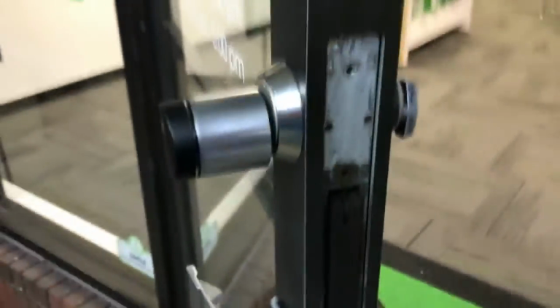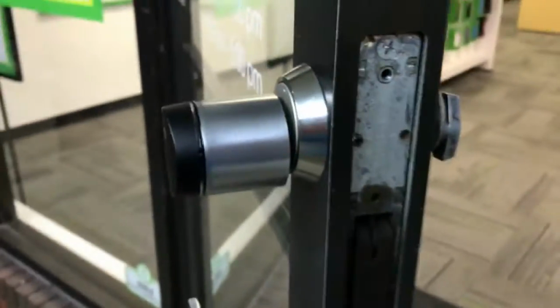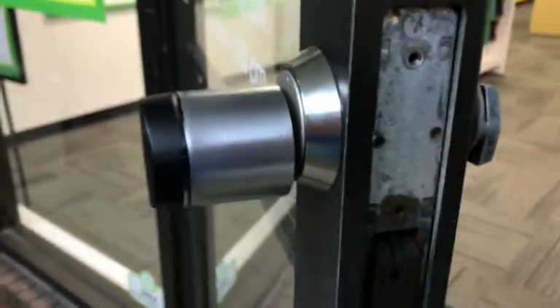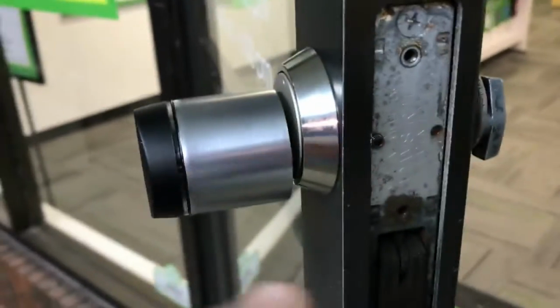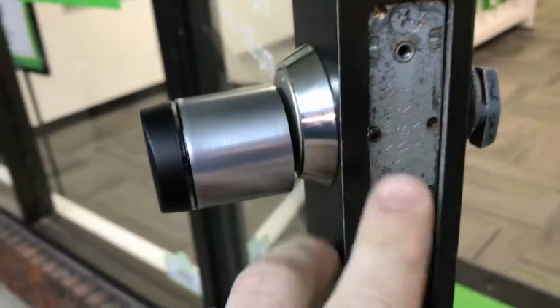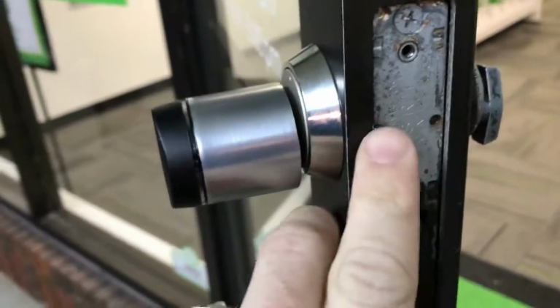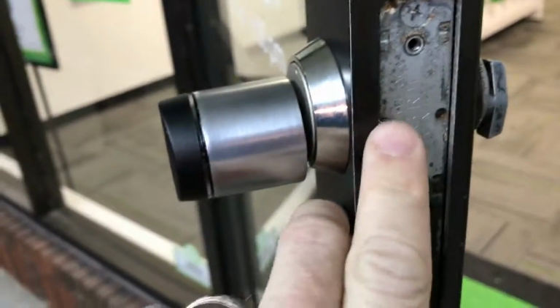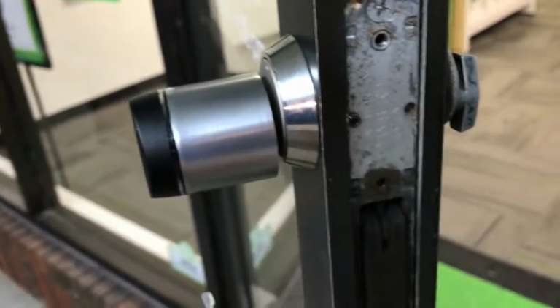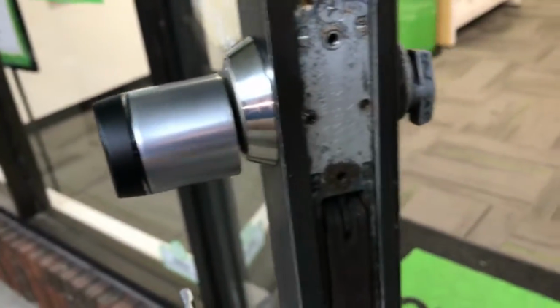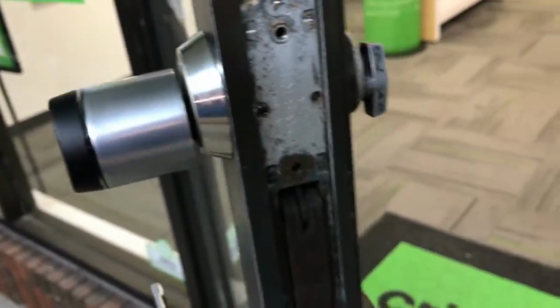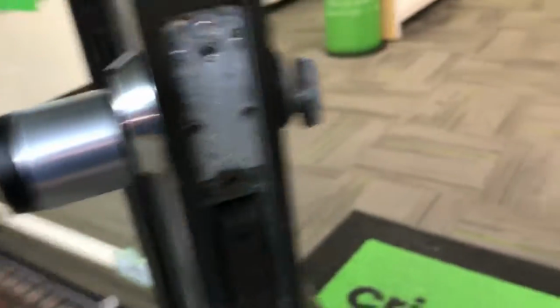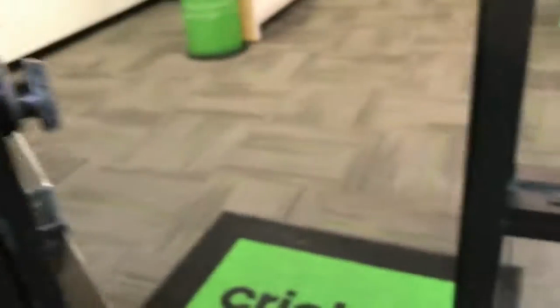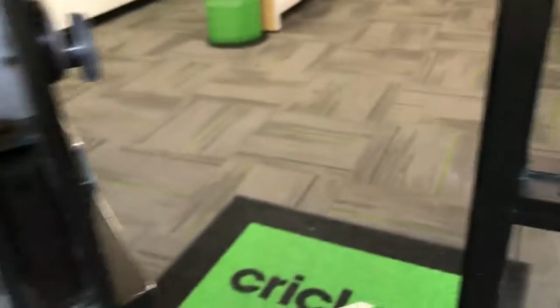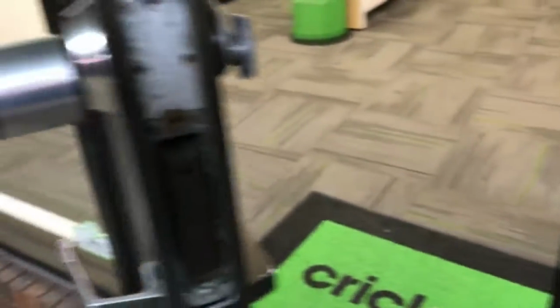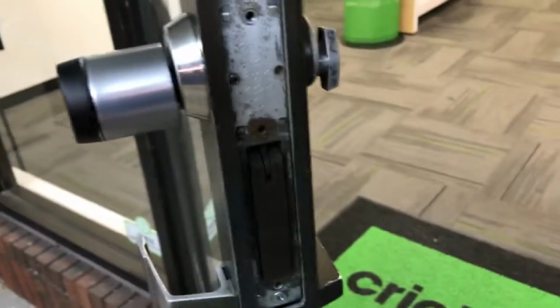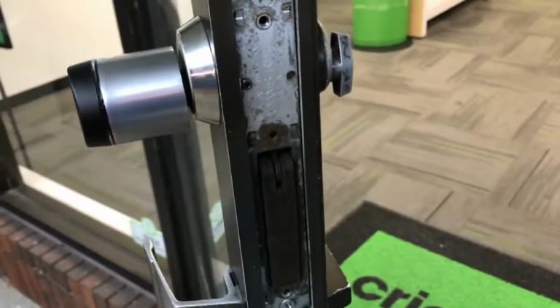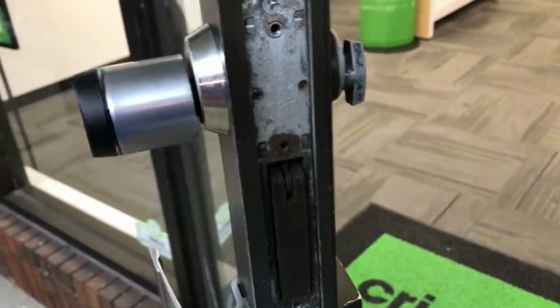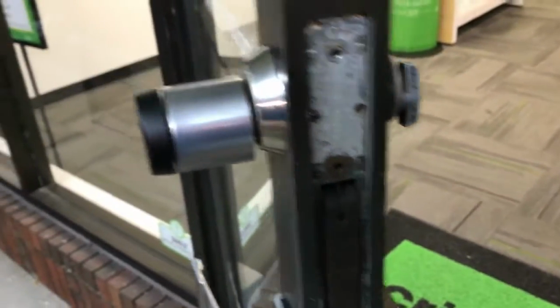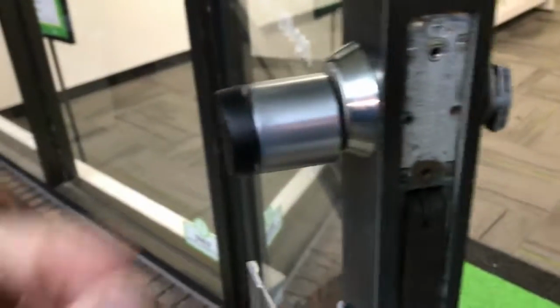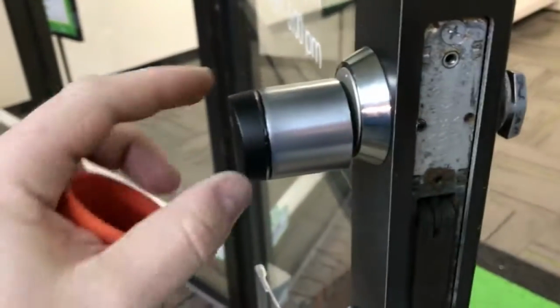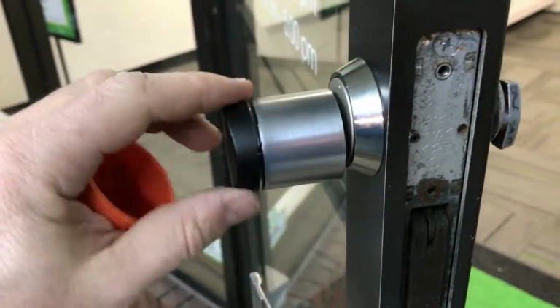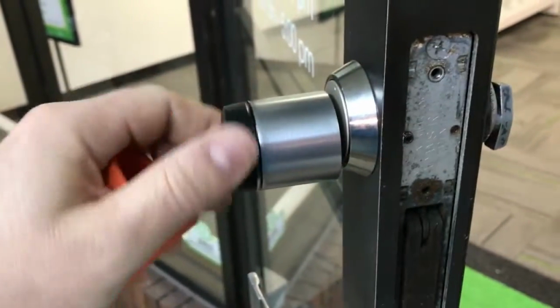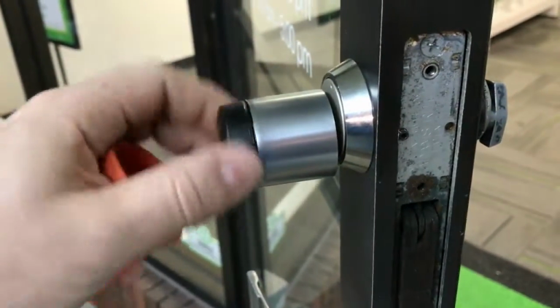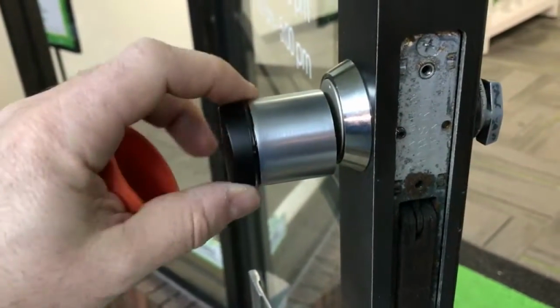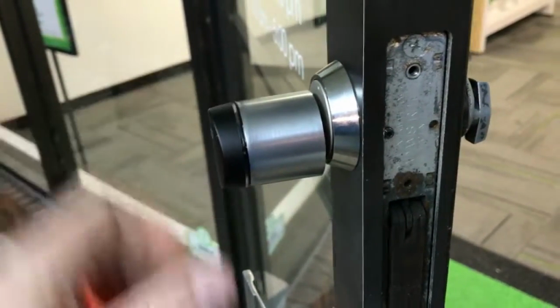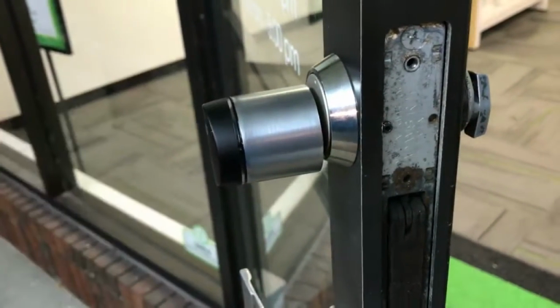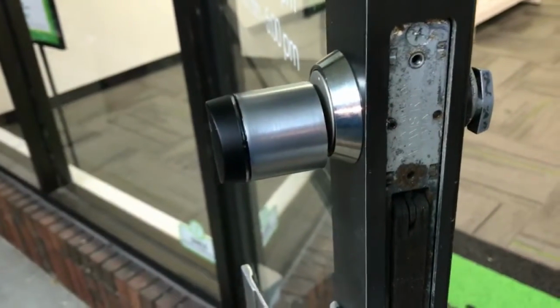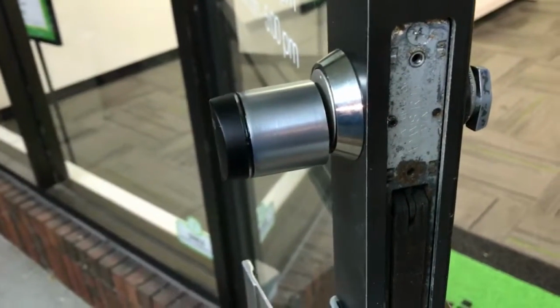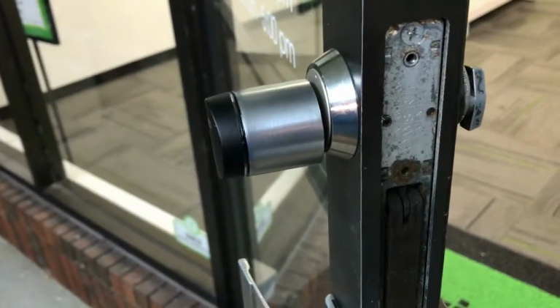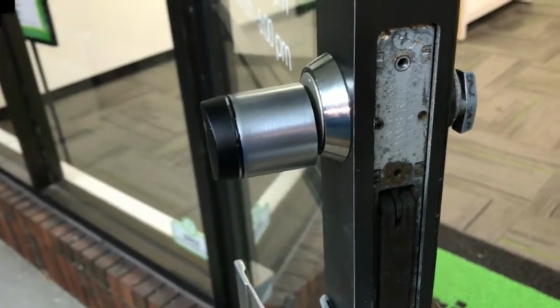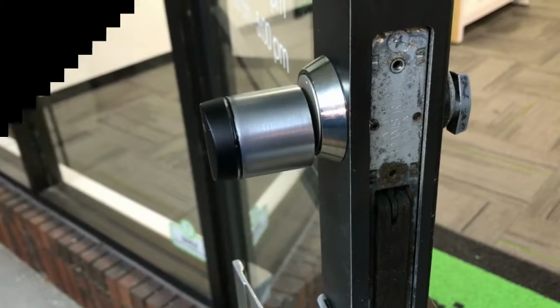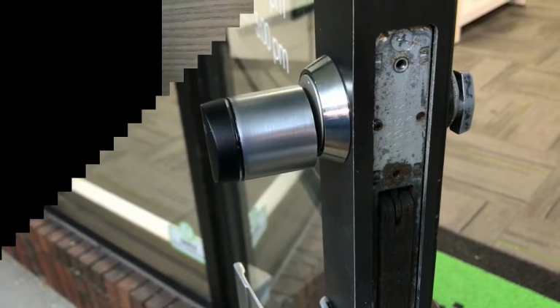Now go ahead and tighten this screw, put the plate back on, and the installation is done. I just have to link it with the IQ unit.